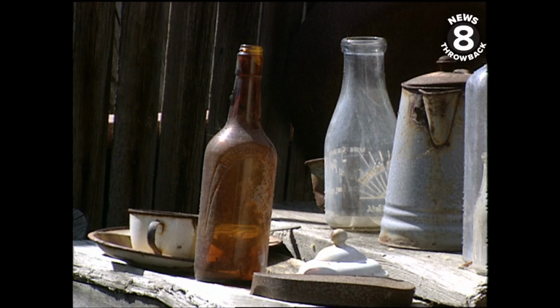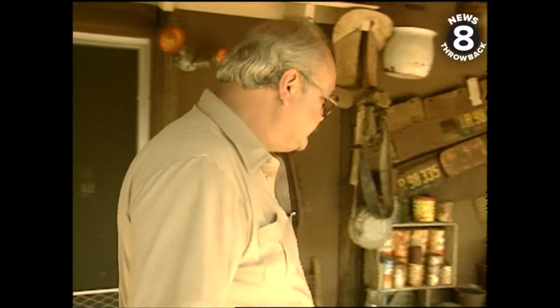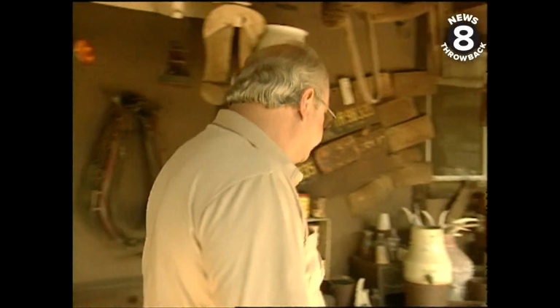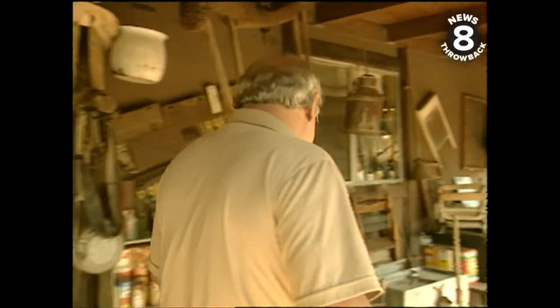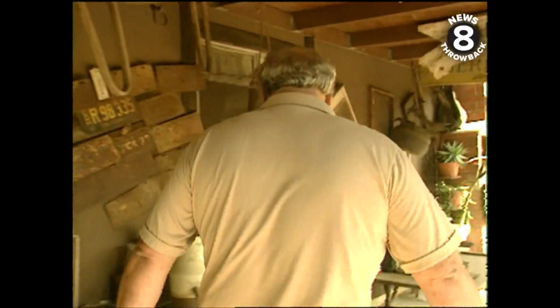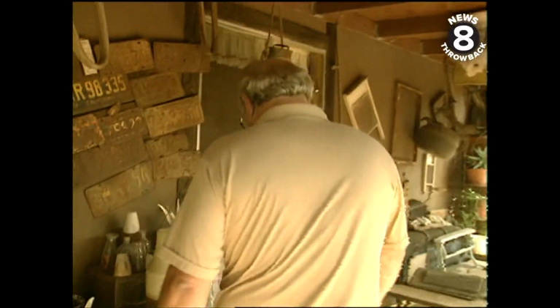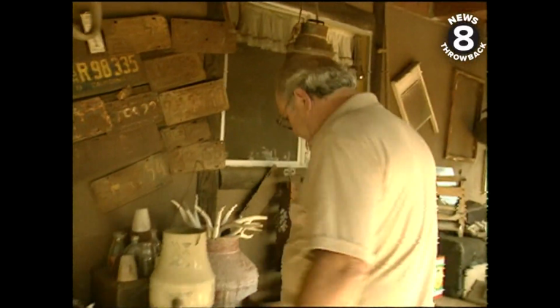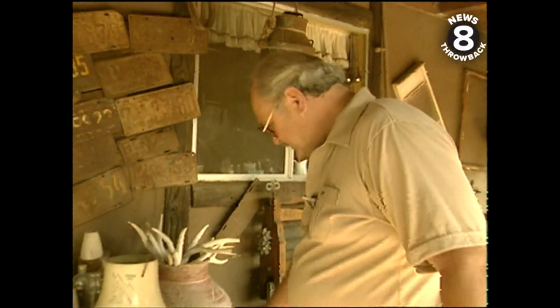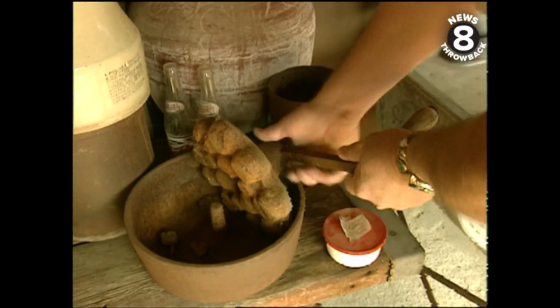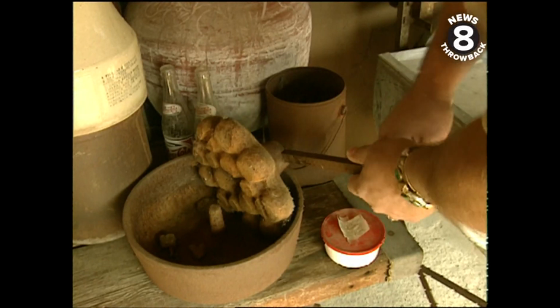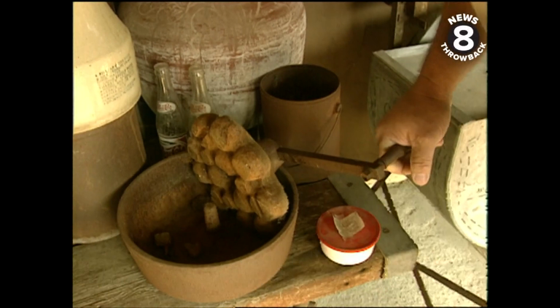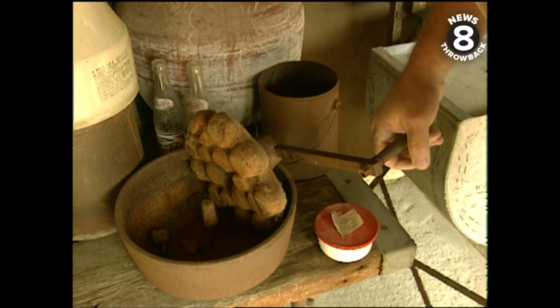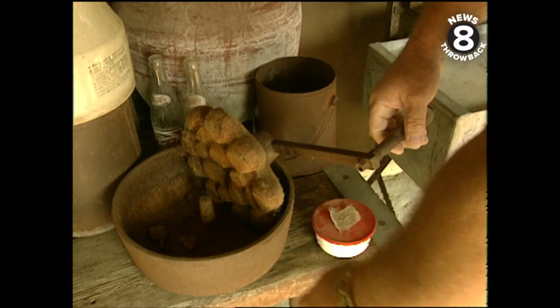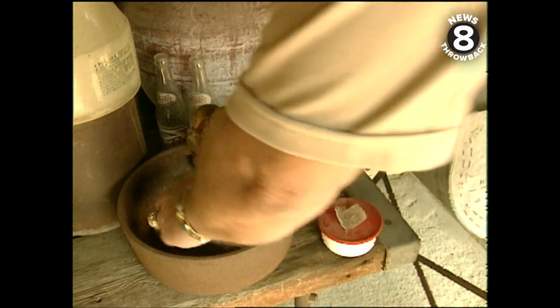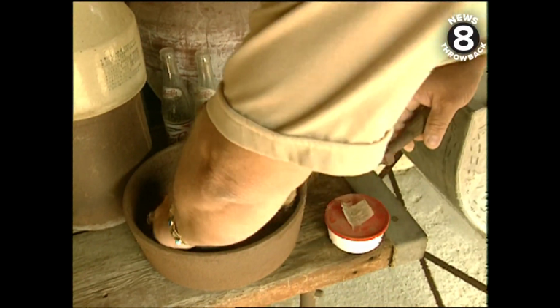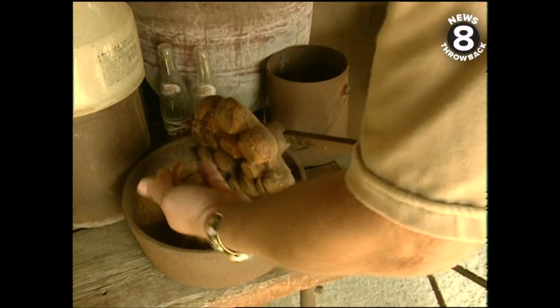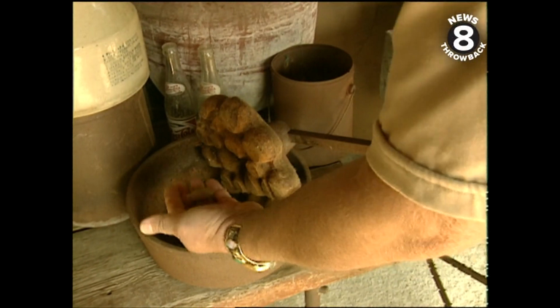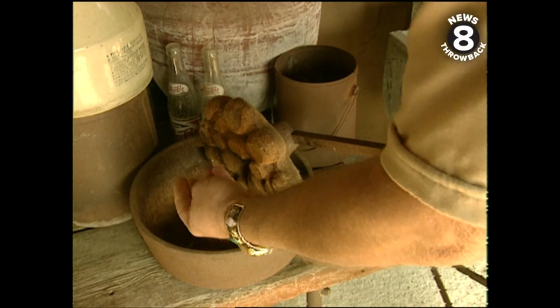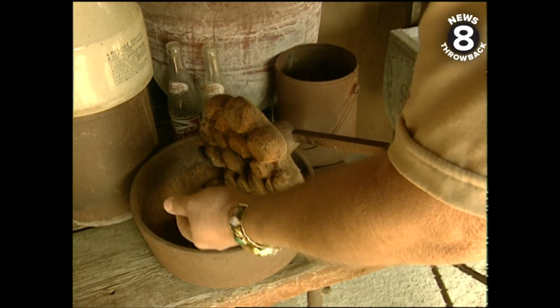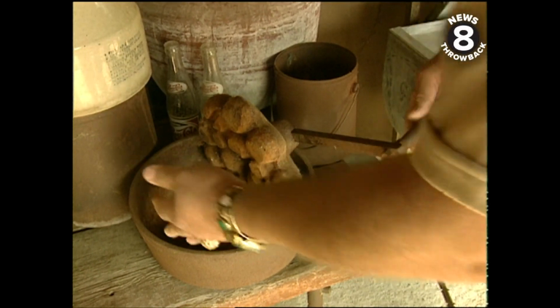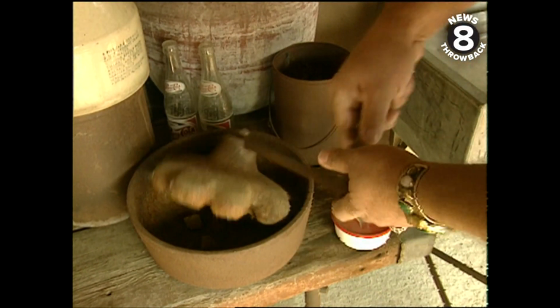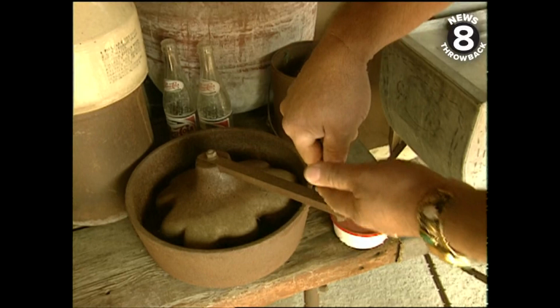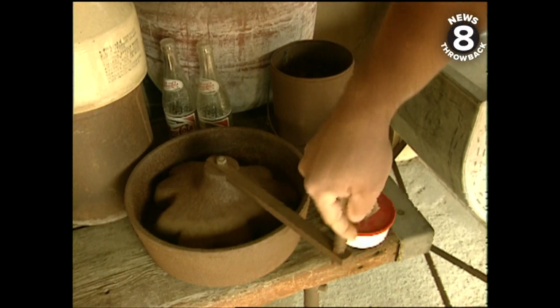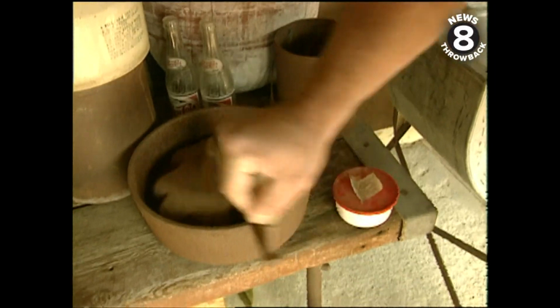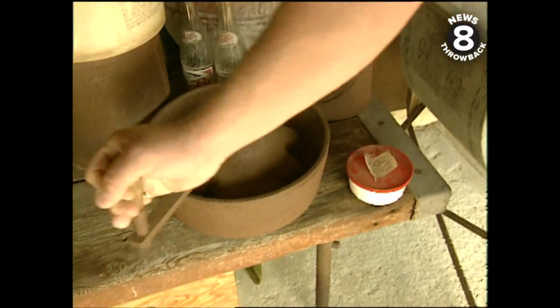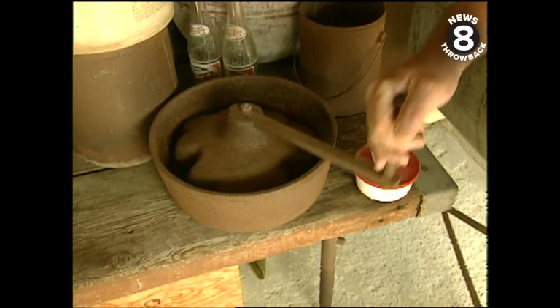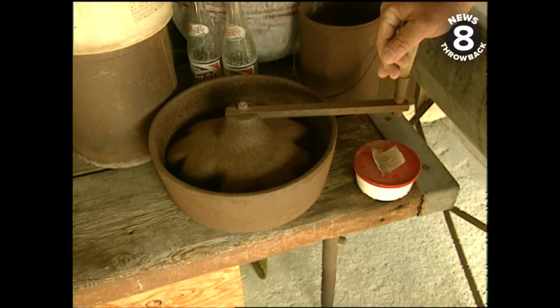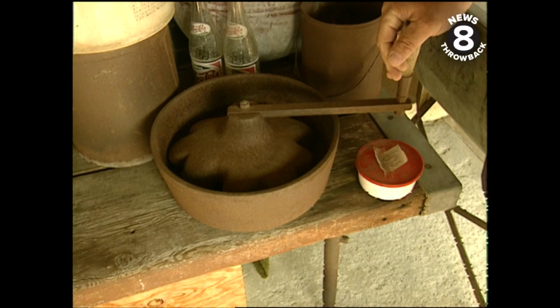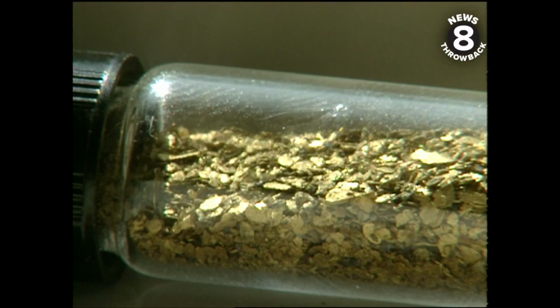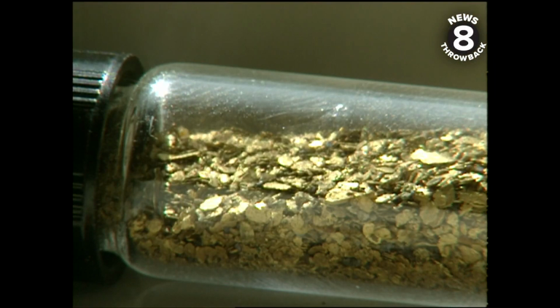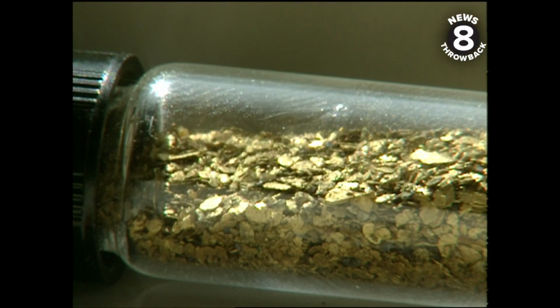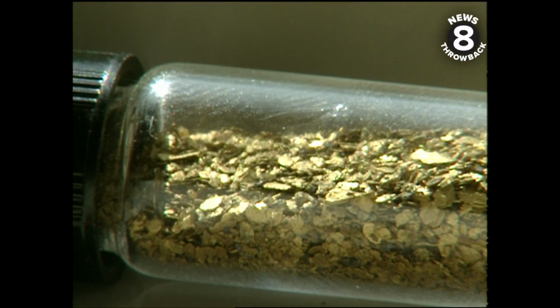One of the most interesting things is this little piece of equipment here. What they would do, they would take their chunks of raw ore, put it in there, and then grind it up into powder, and then eventually pan it out.